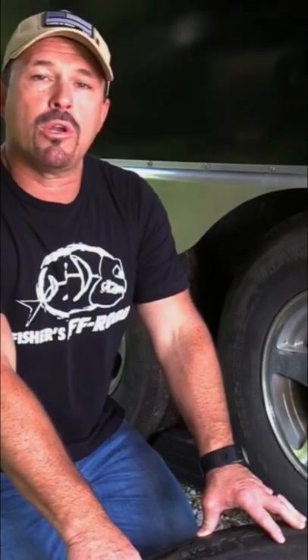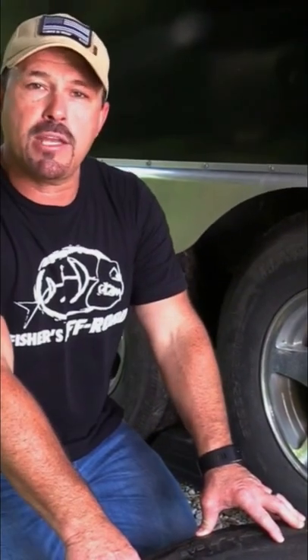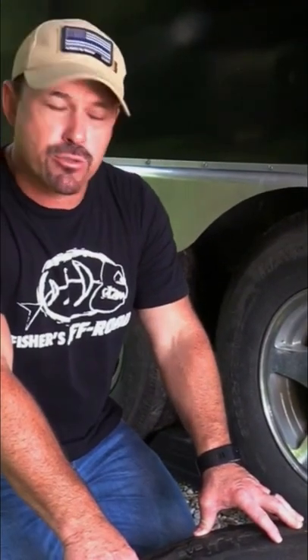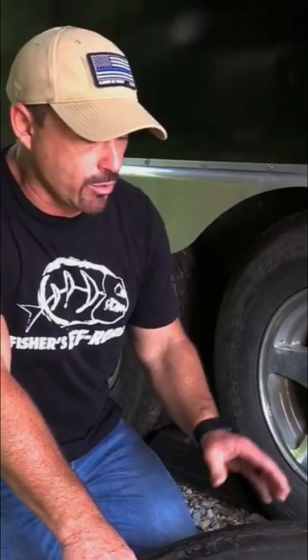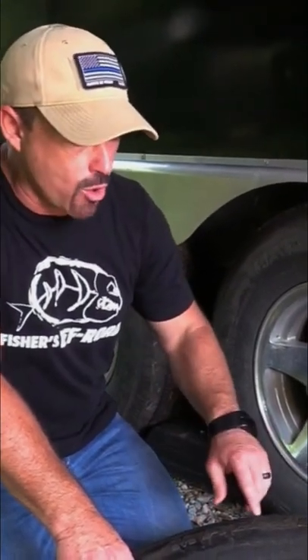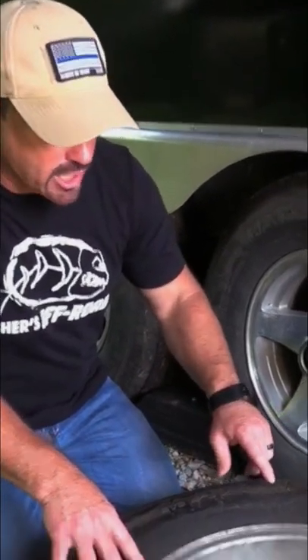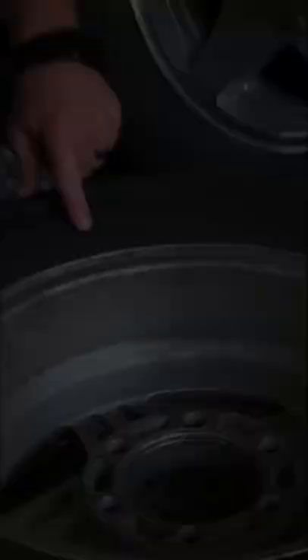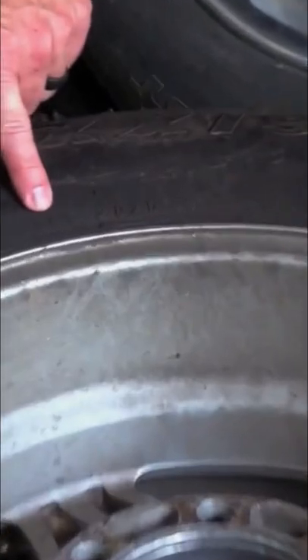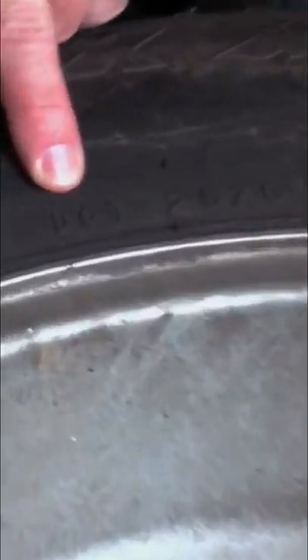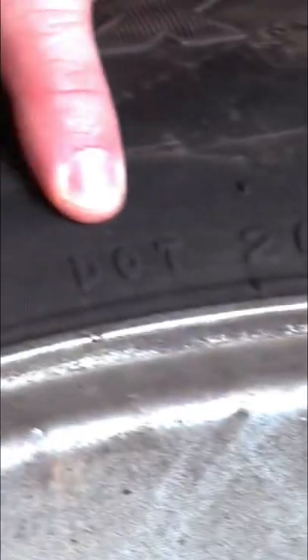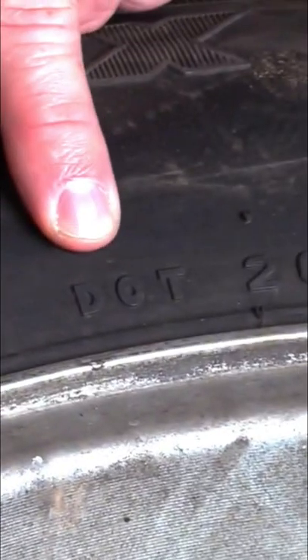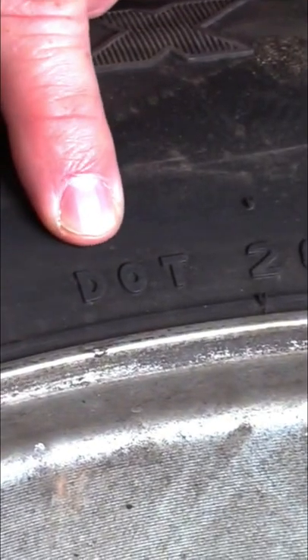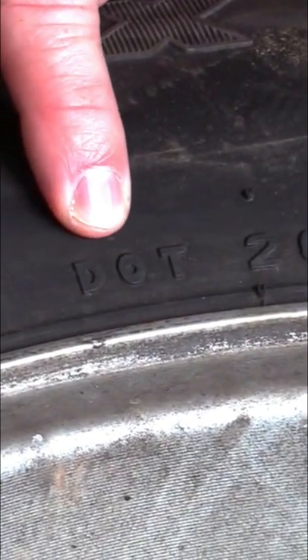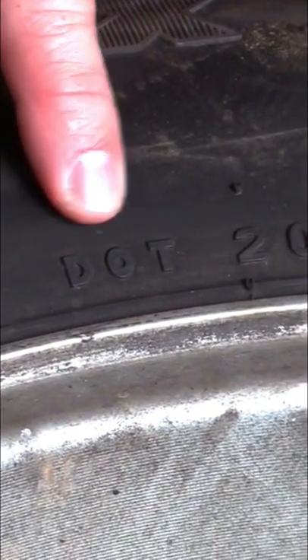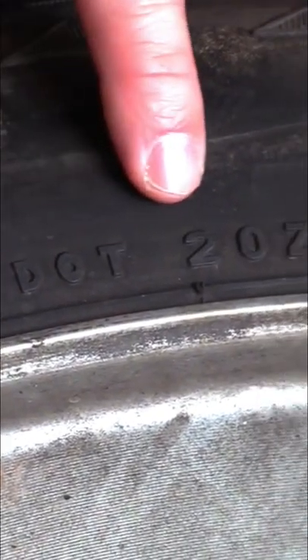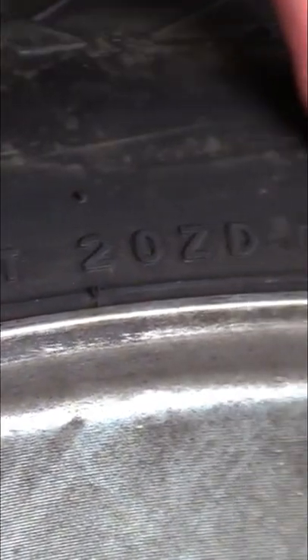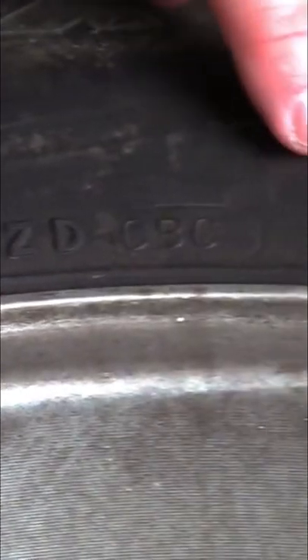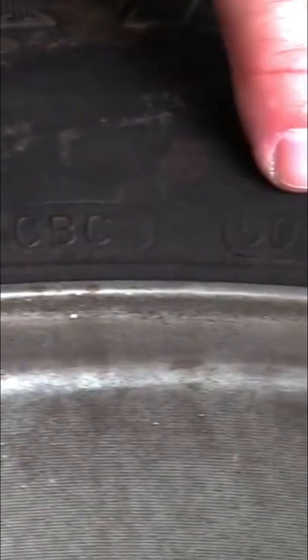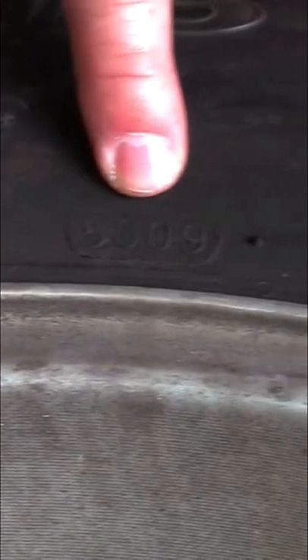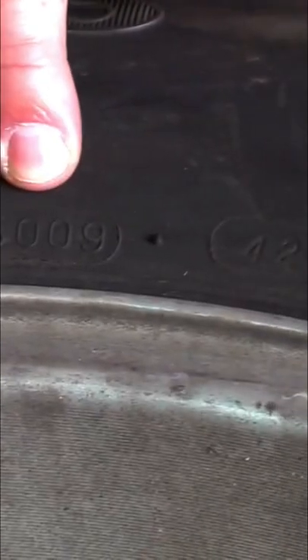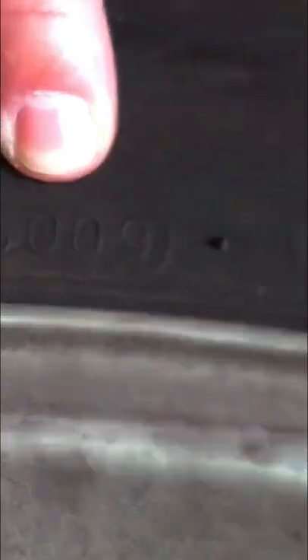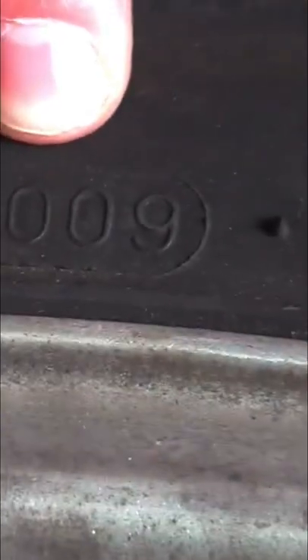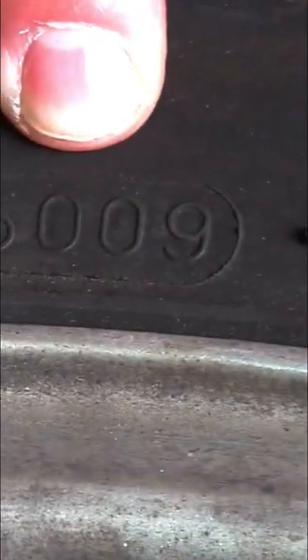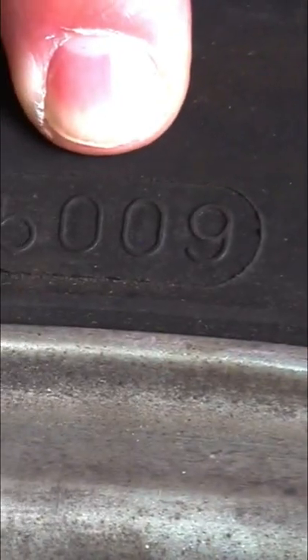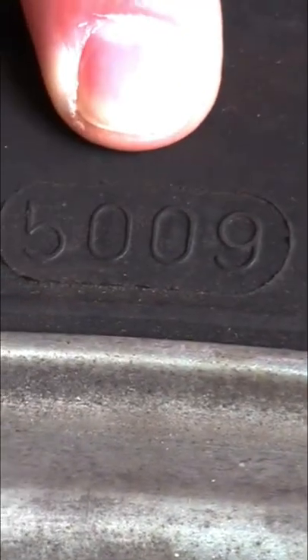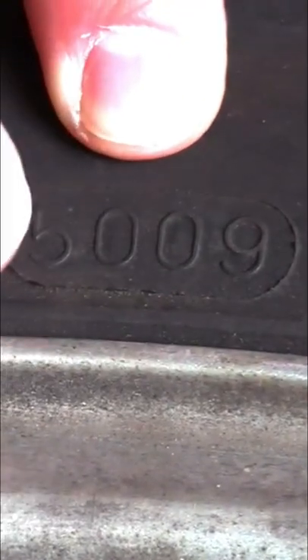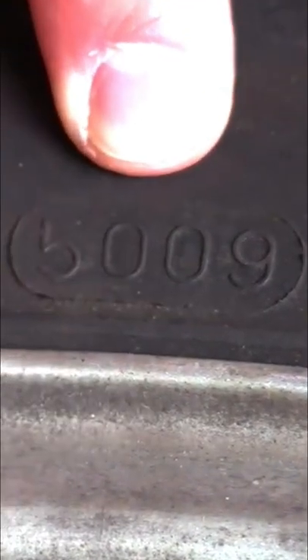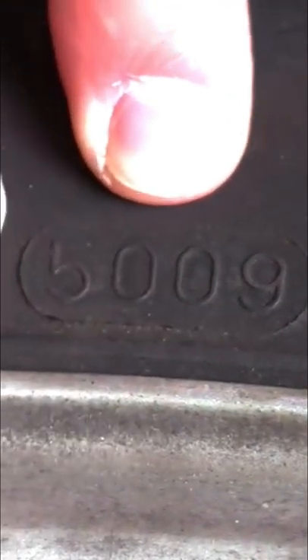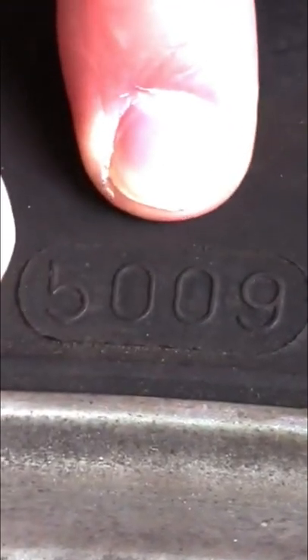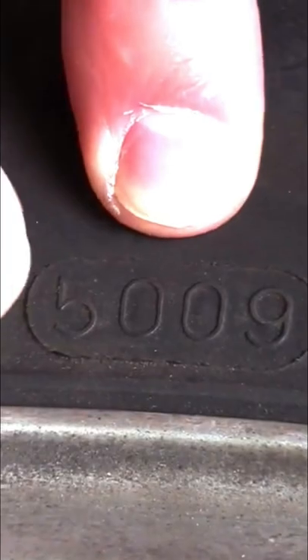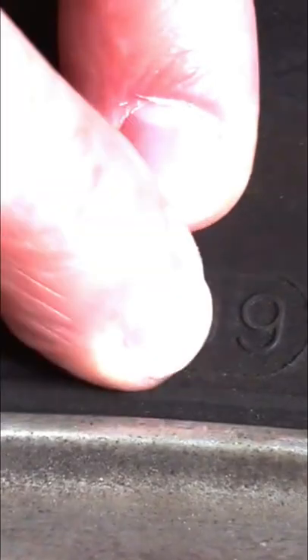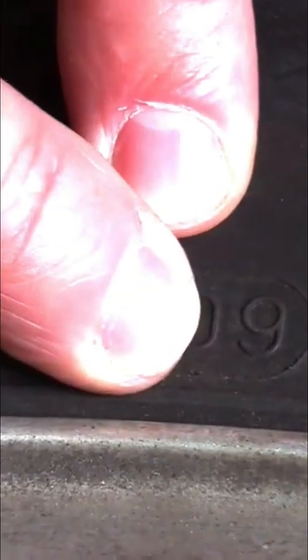You want to look at the manufacture date on the sidewall of your tire. You'll come over here — there's a DOT, that's Department of Transportation — and then there's a series of numbers. You'll see a 5009, which stands for it was made the 50th week in 2009.